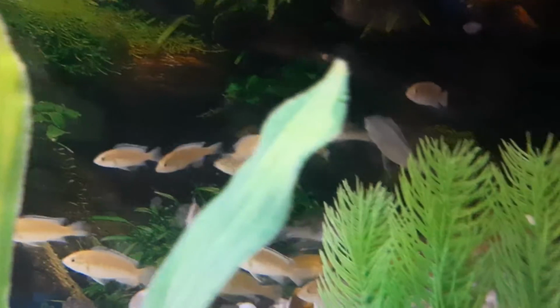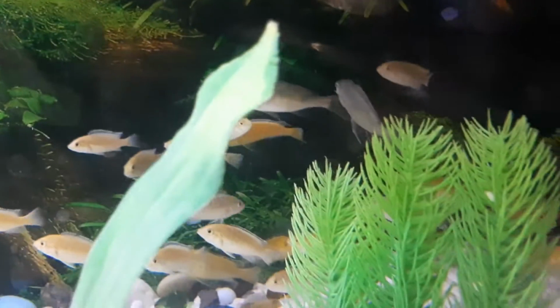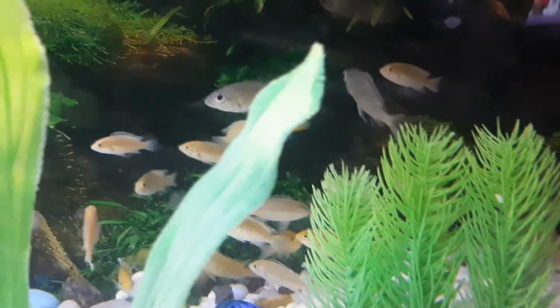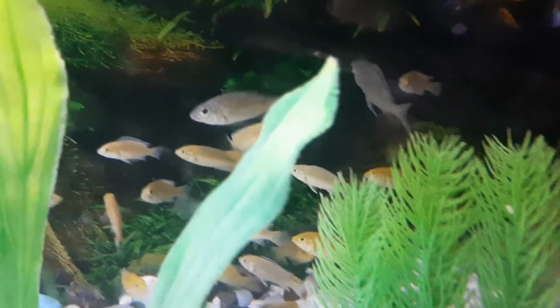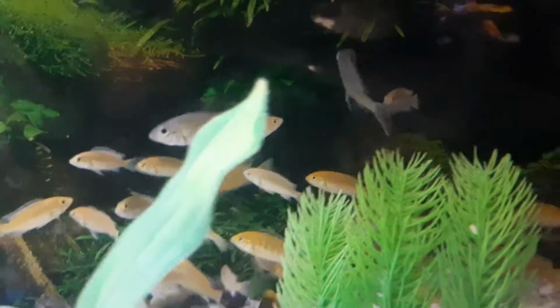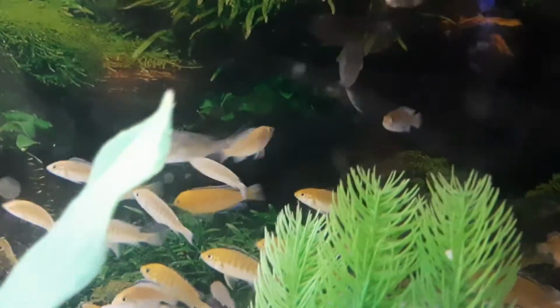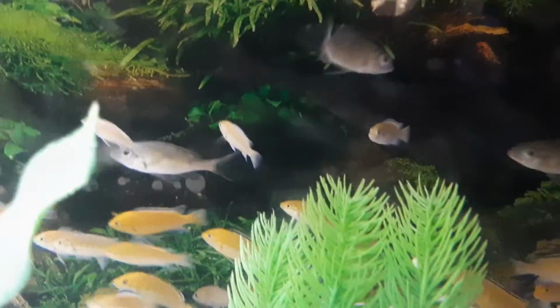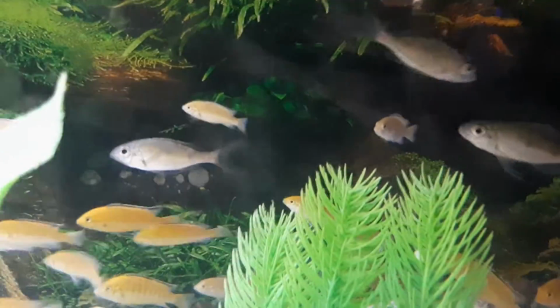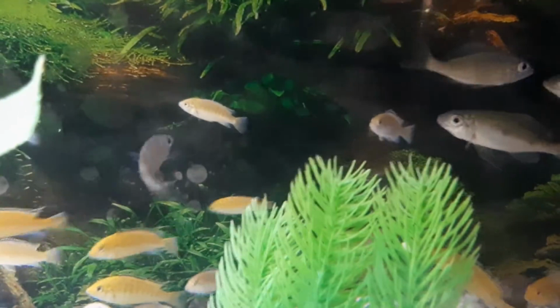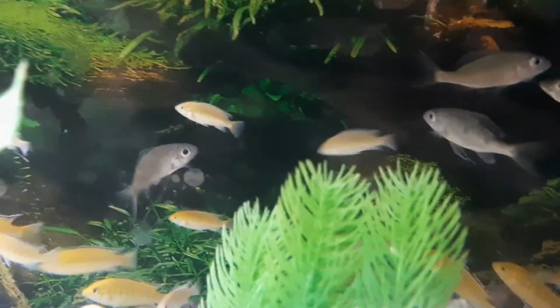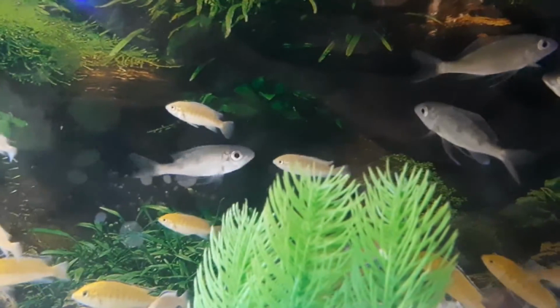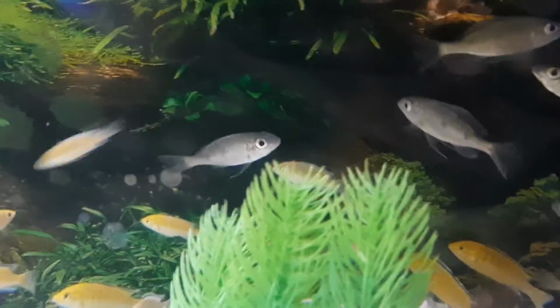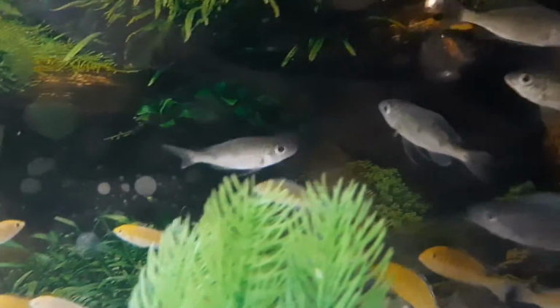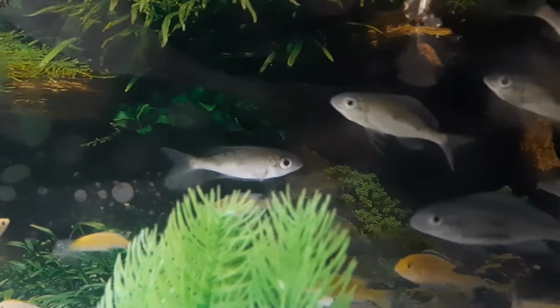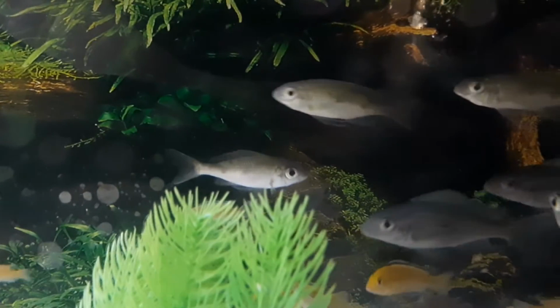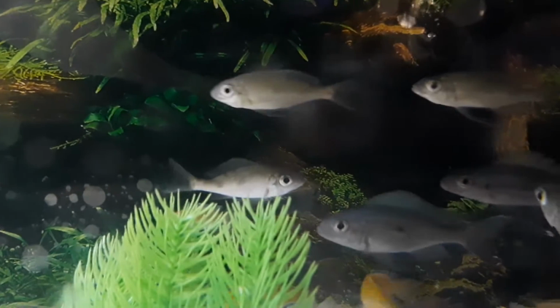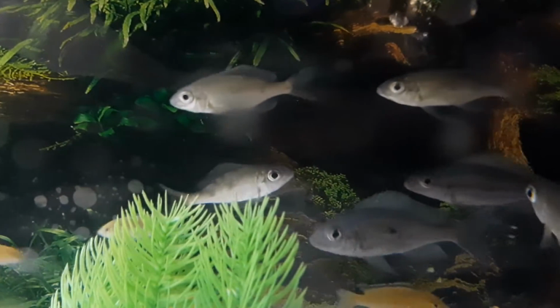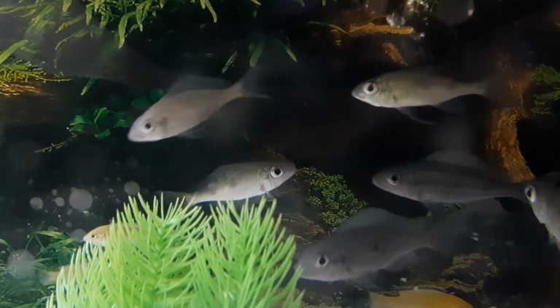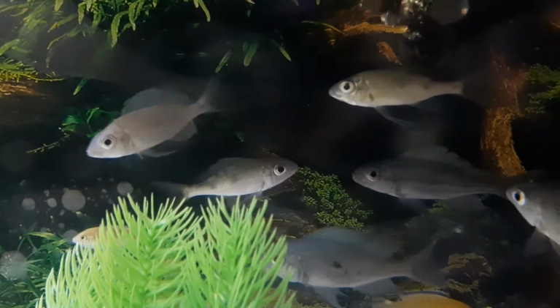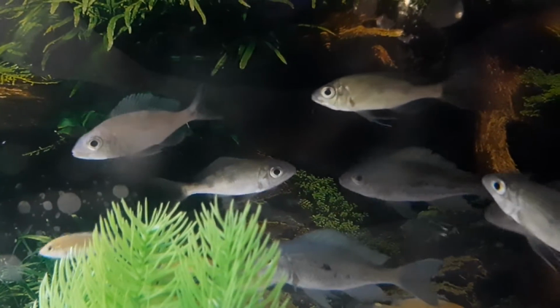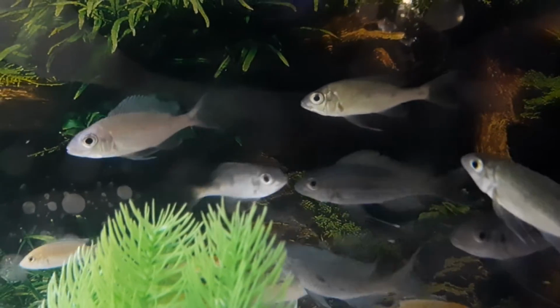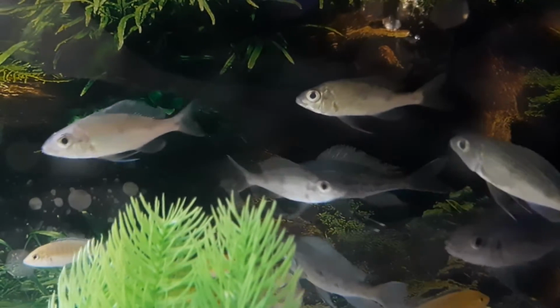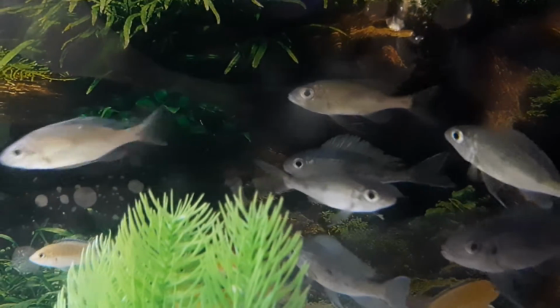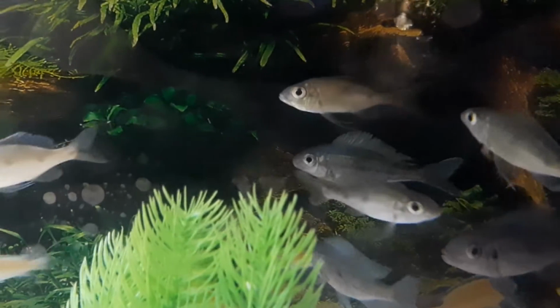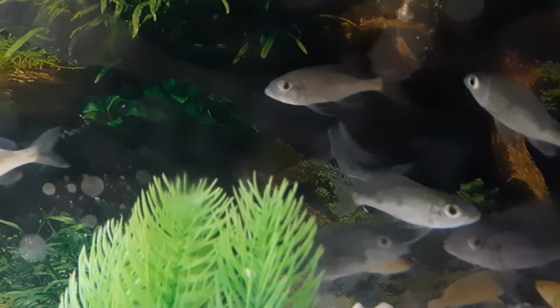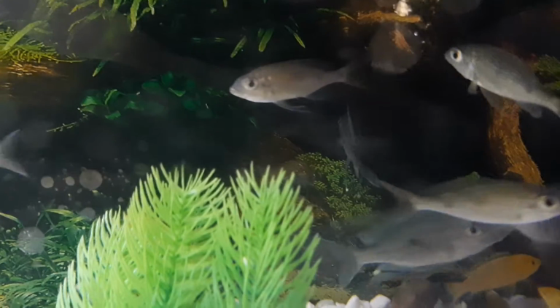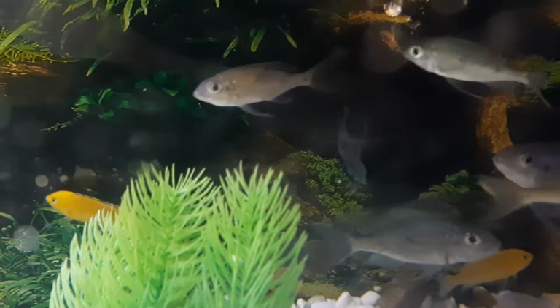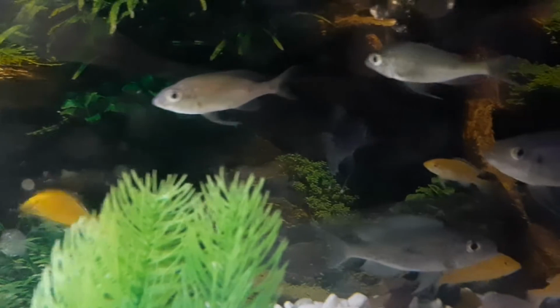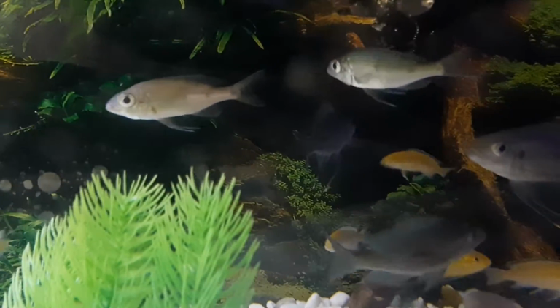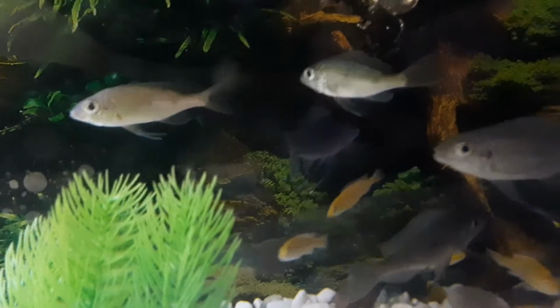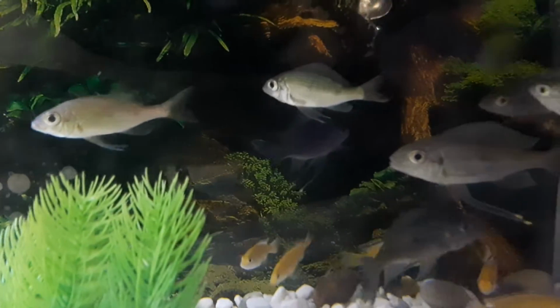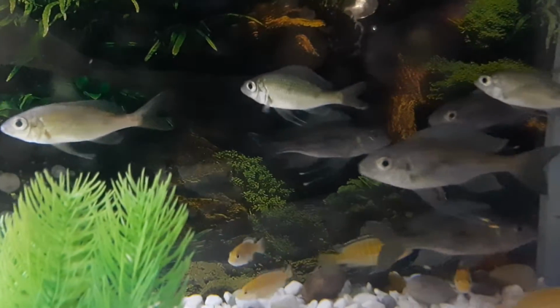The females have shorter fins at the bottom, so it's quite easy to tell the difference, and of course the females will not be as colored.